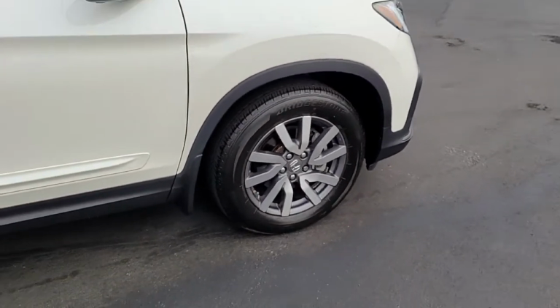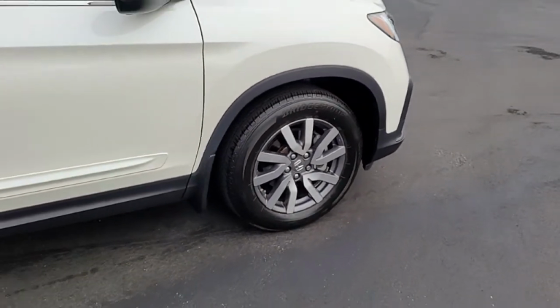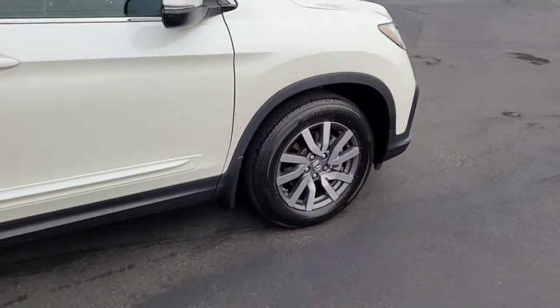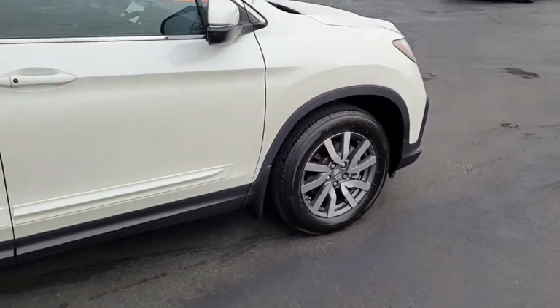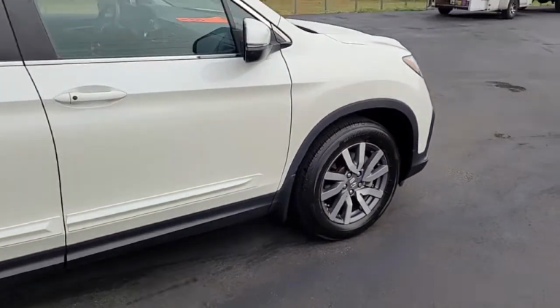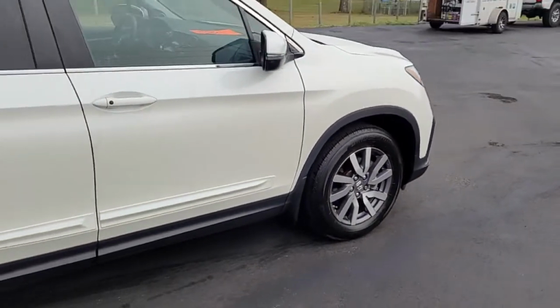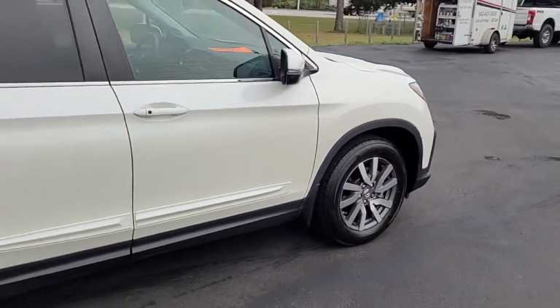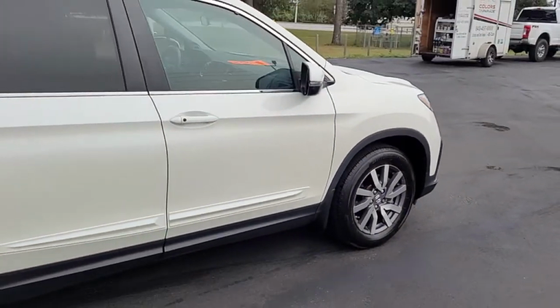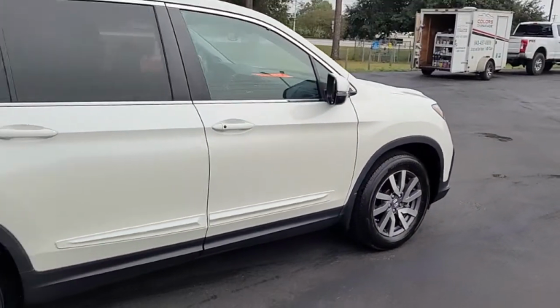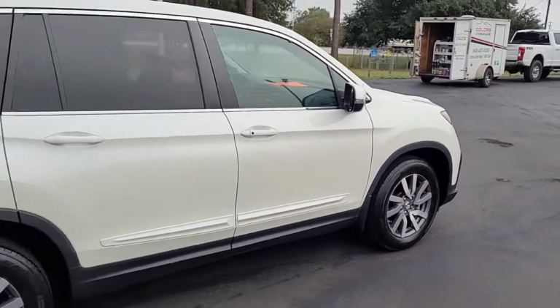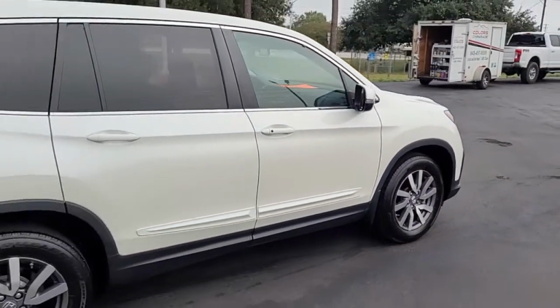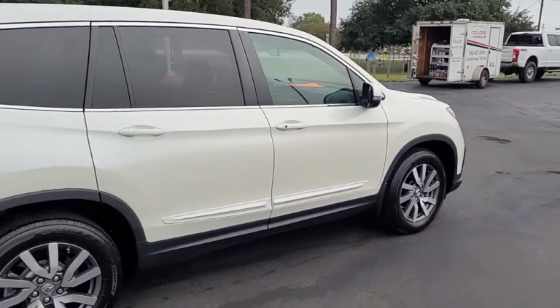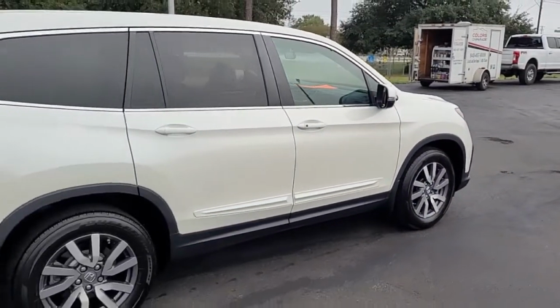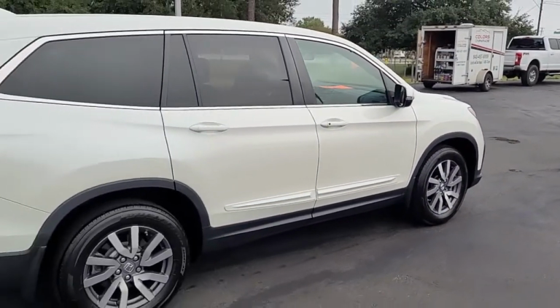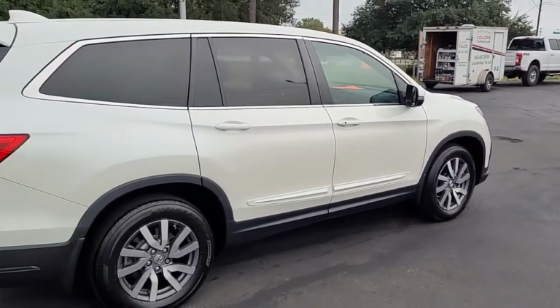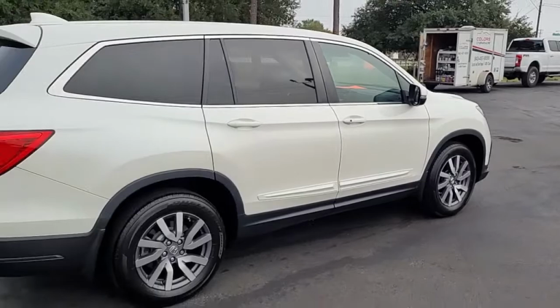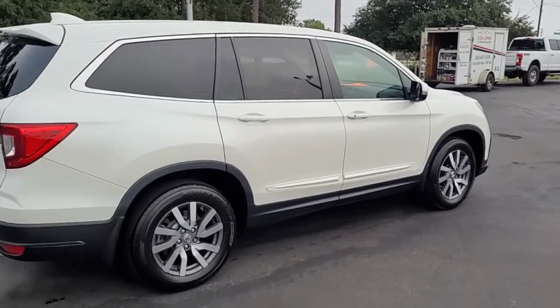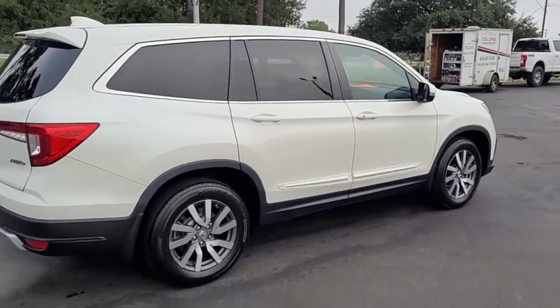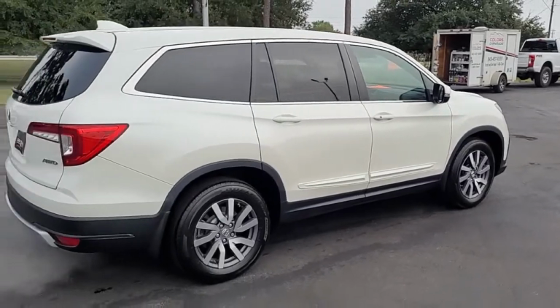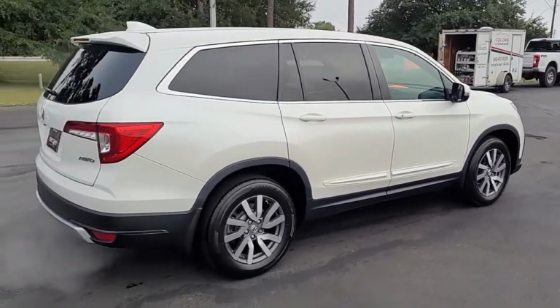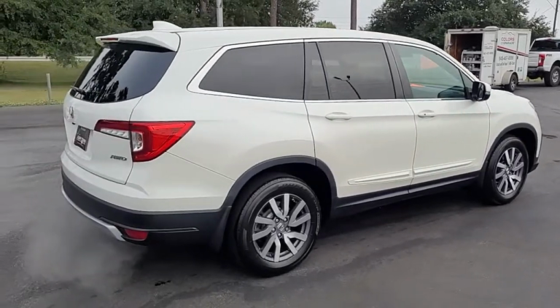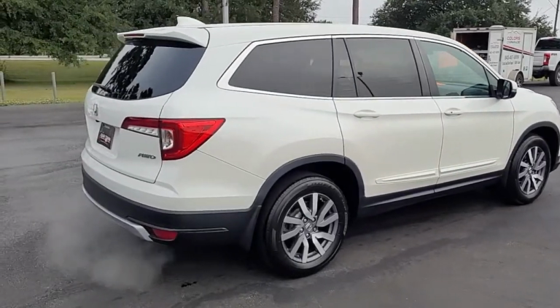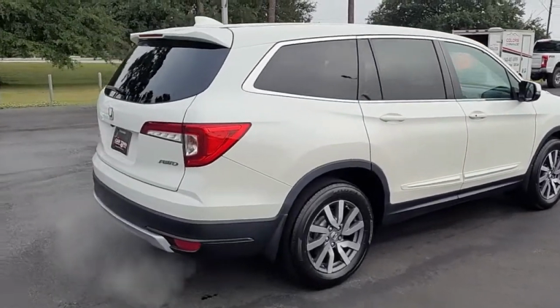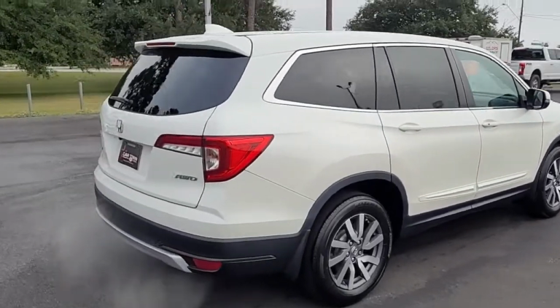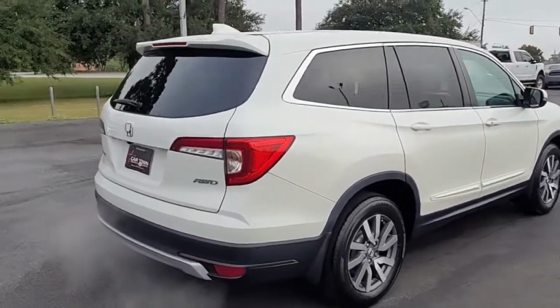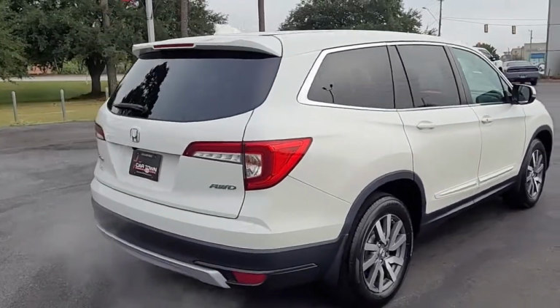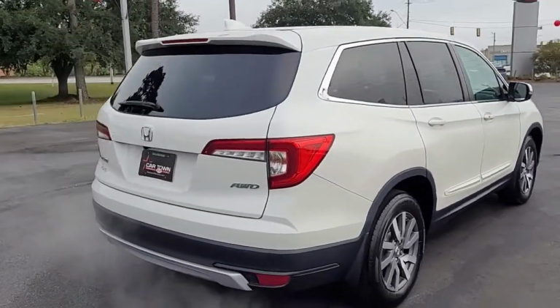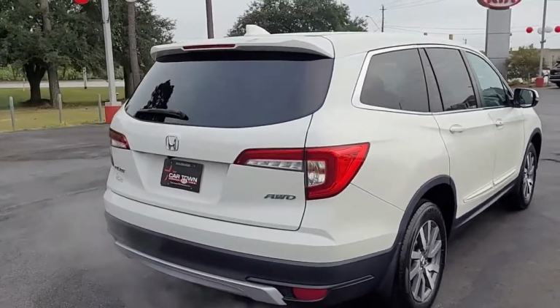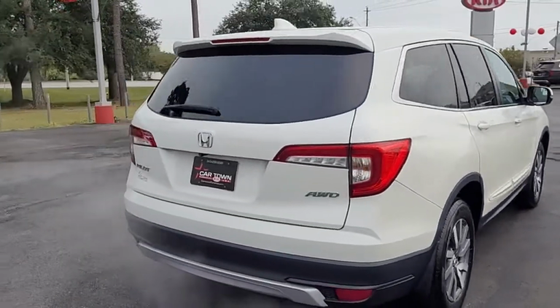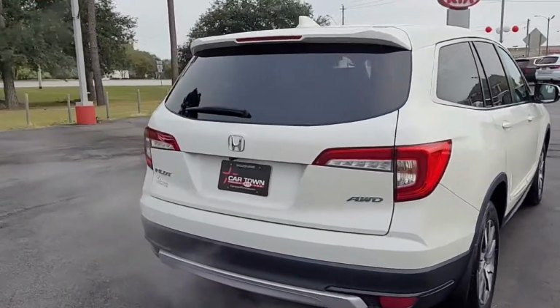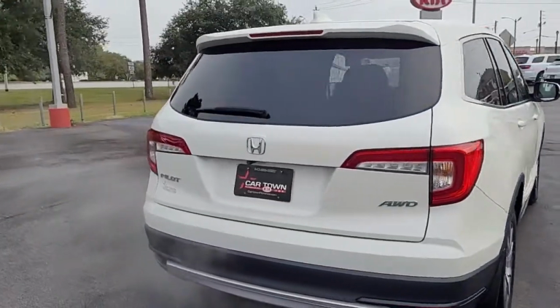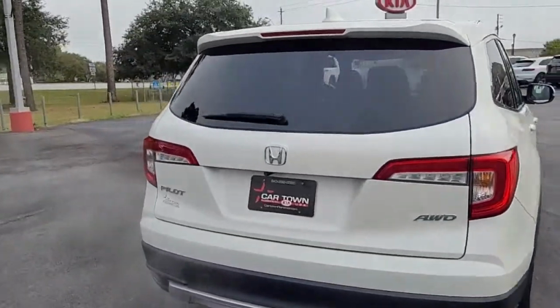Notice the good tread on the tires mounted on these alloy wheels. You've got rear tinted windows, which definitely come in handy in the heat of the south.